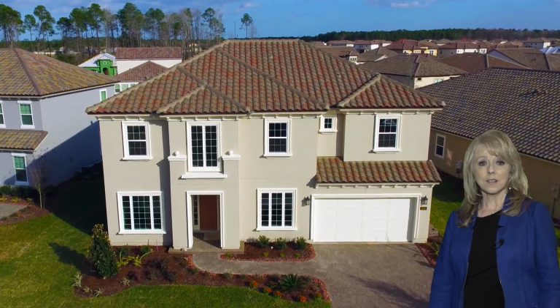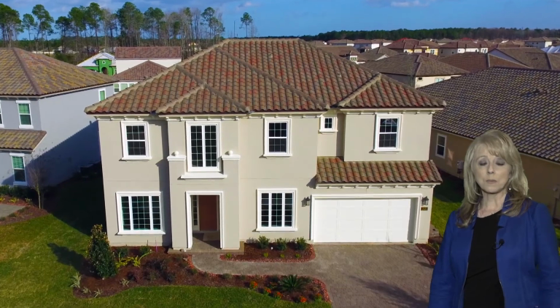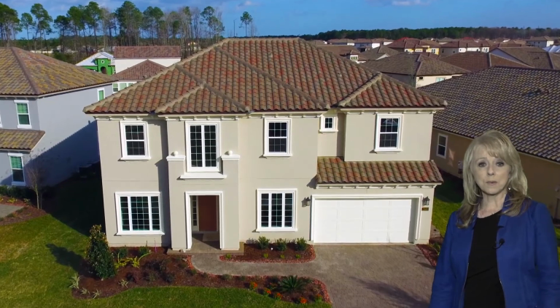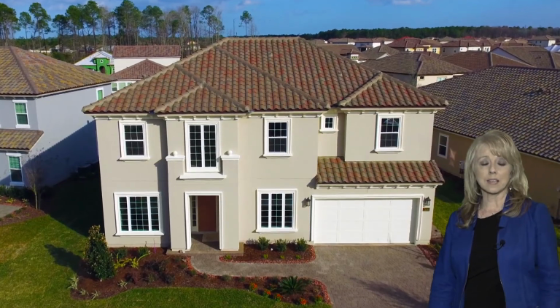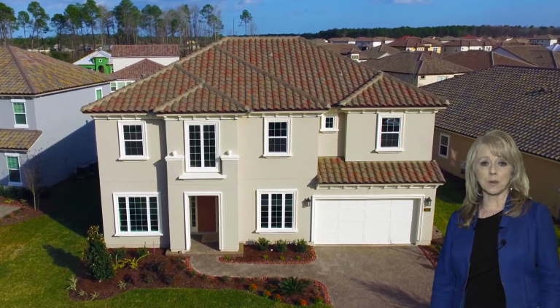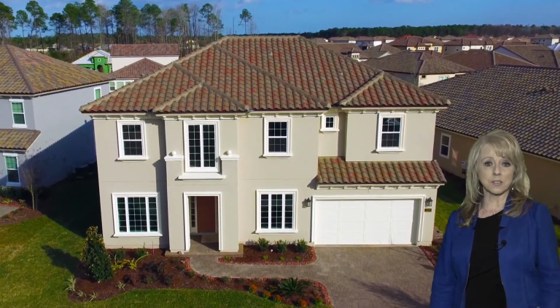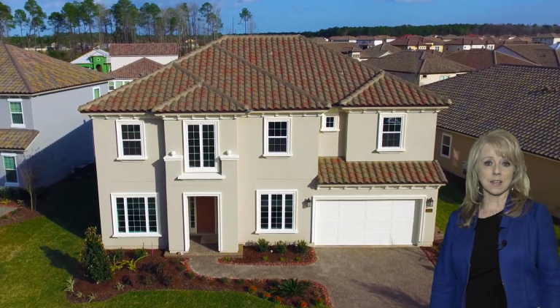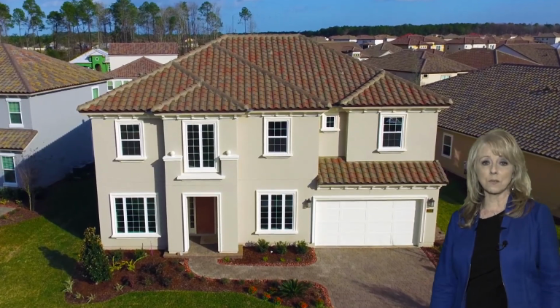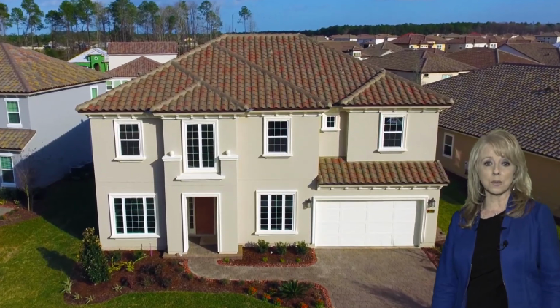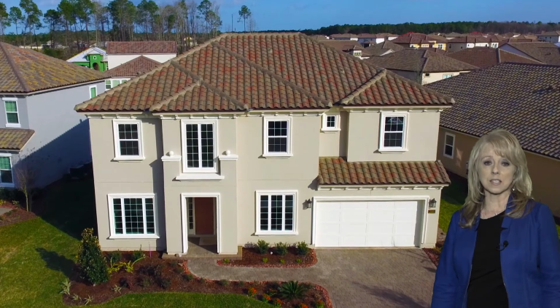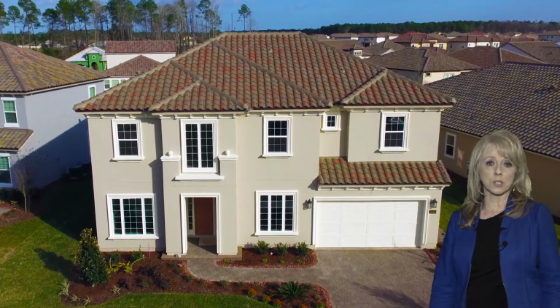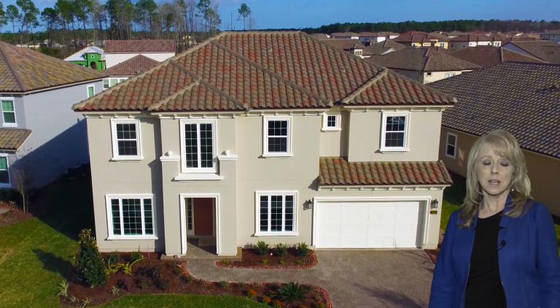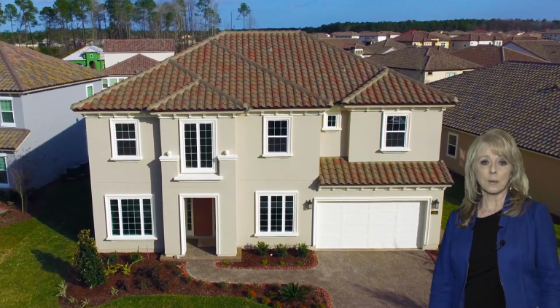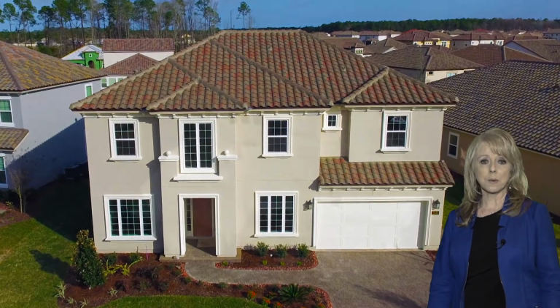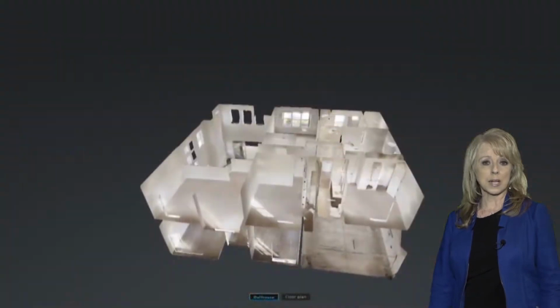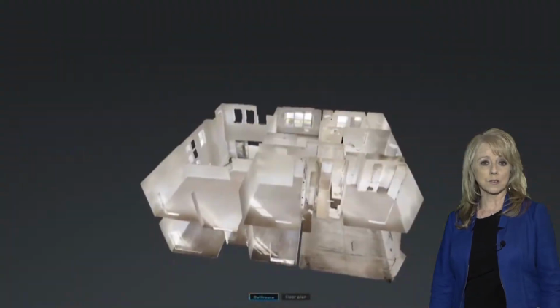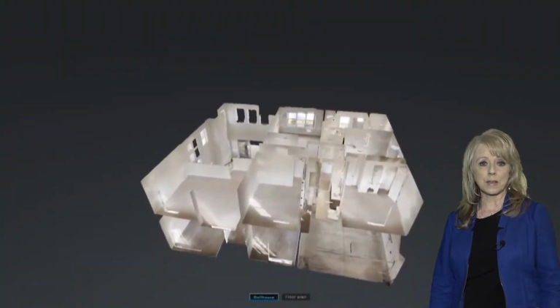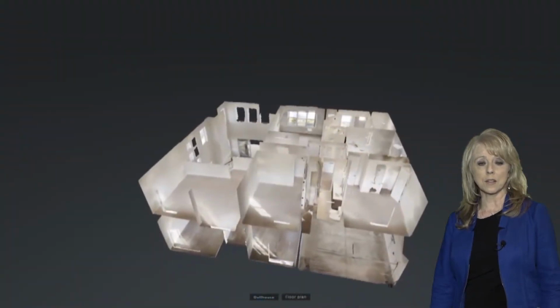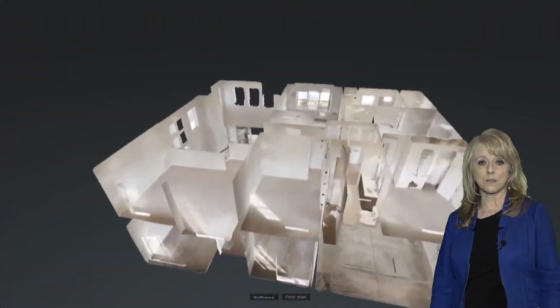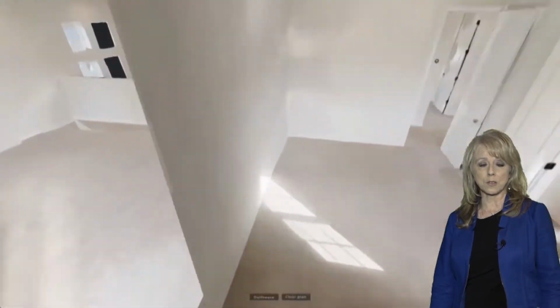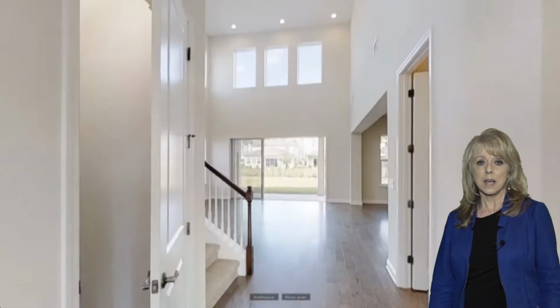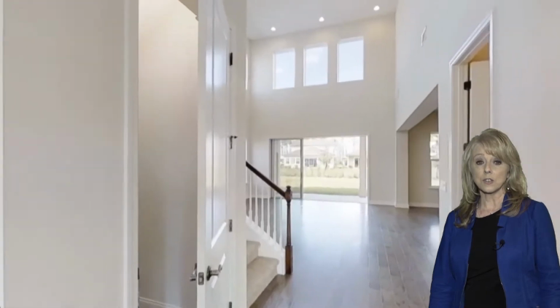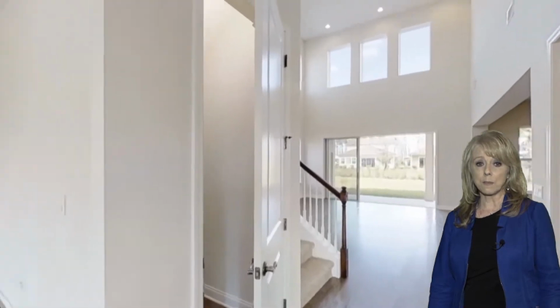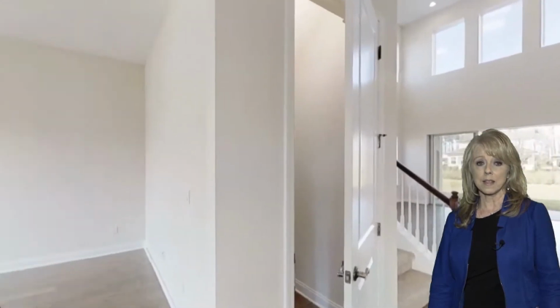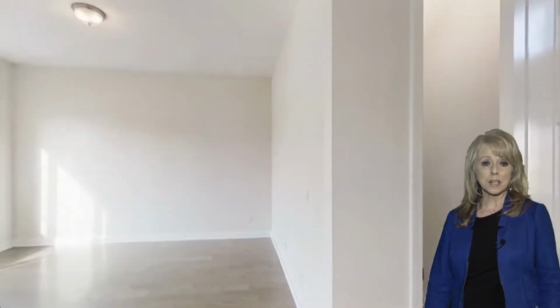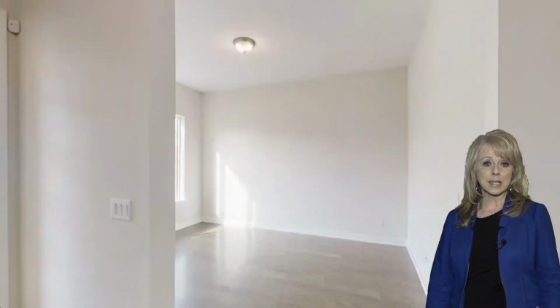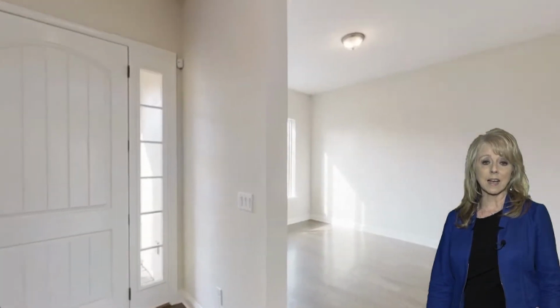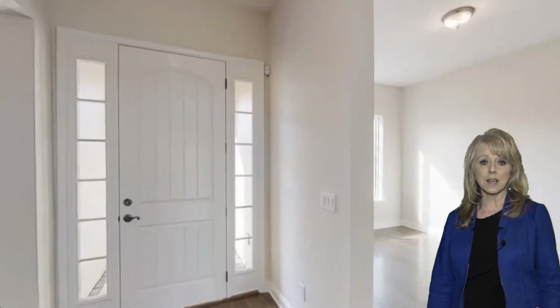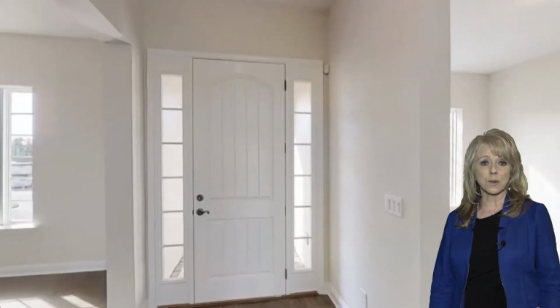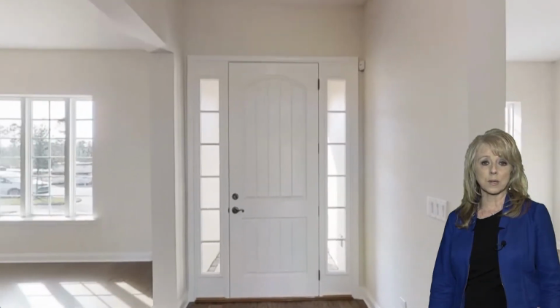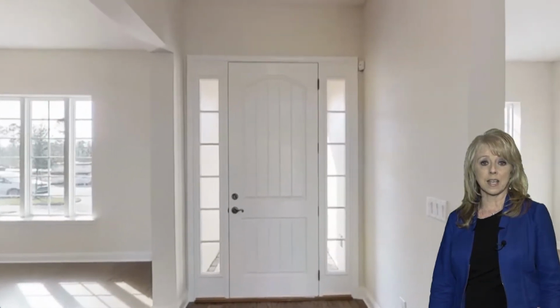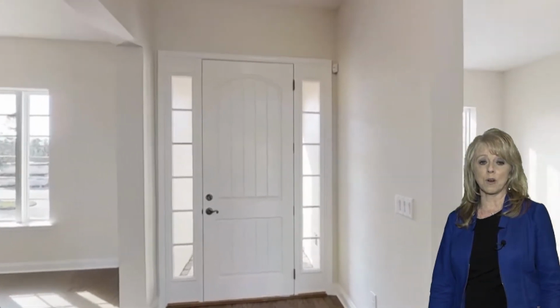This home is move-in ready, has some great features inside — hardwood floors, lots of options. This is about 2,900 square feet. It's a four-bedroom, two-and-a-half bath, Mediterranean-style, and also has a three-car tandem garage.